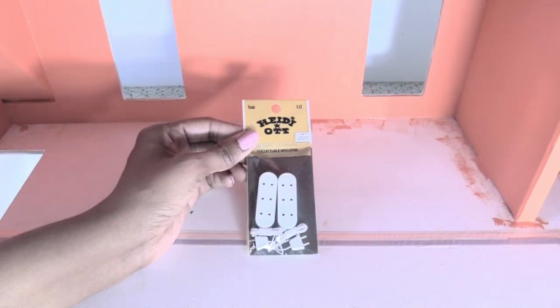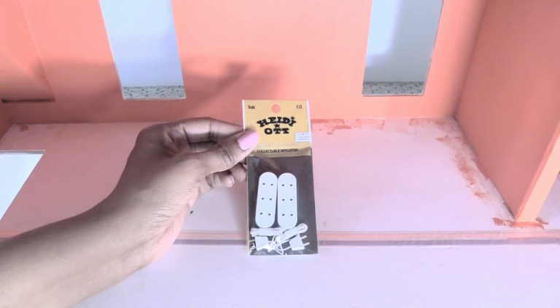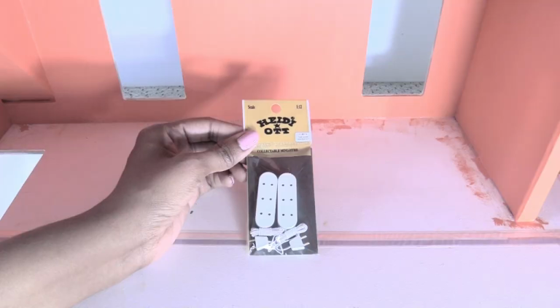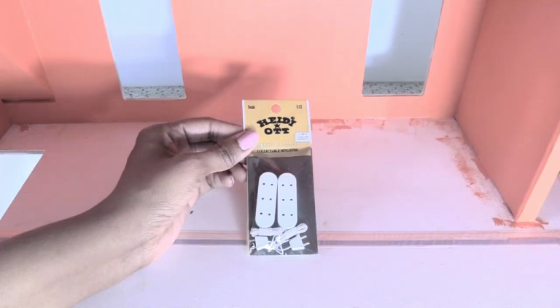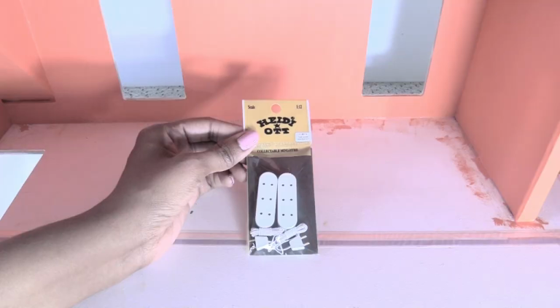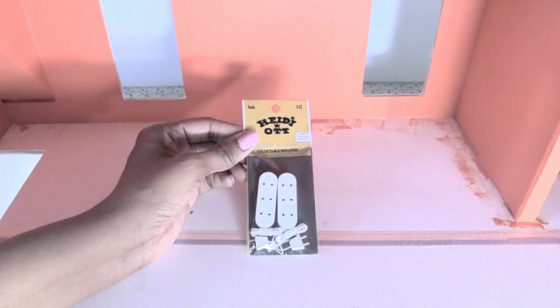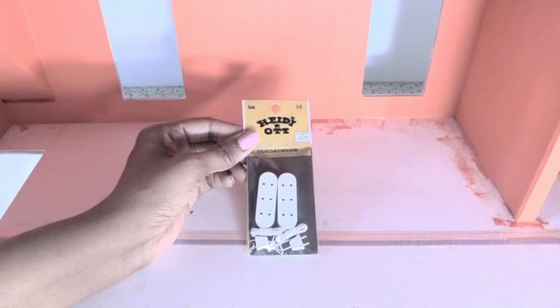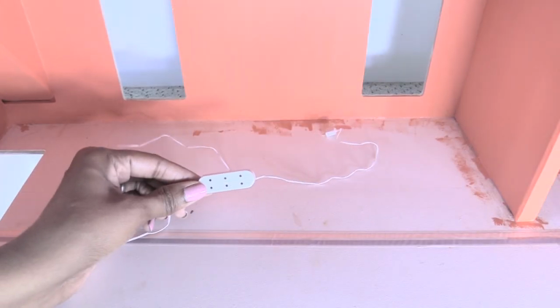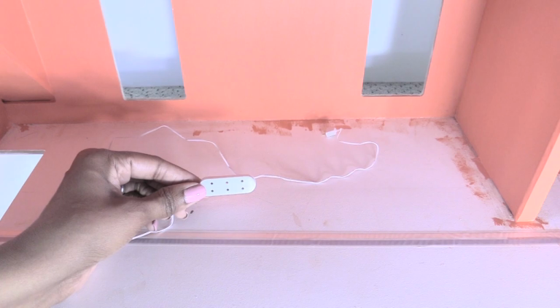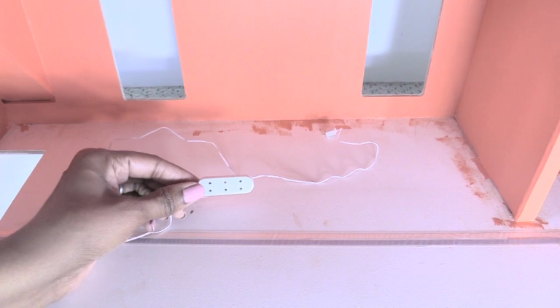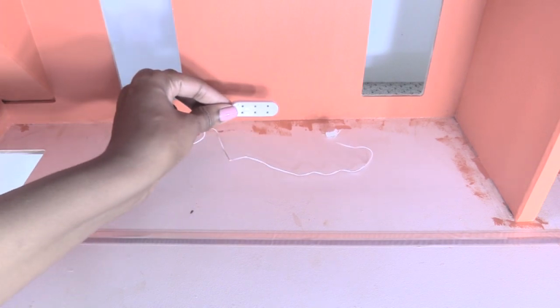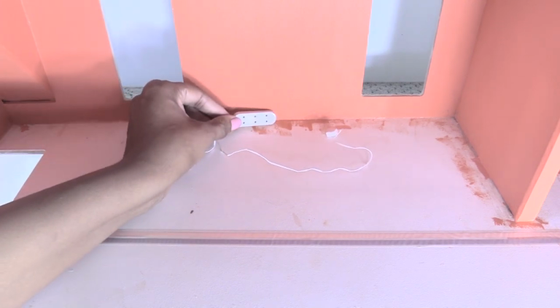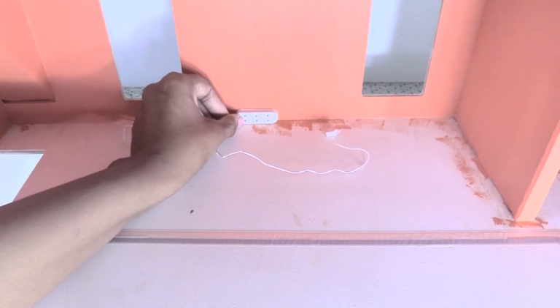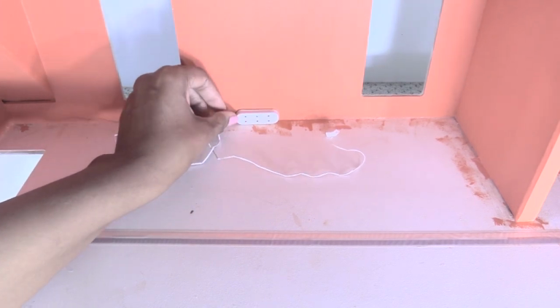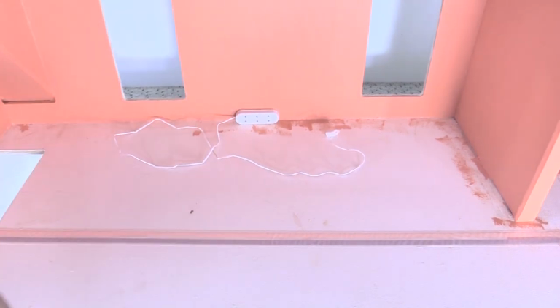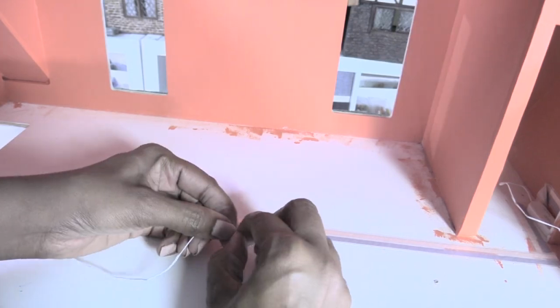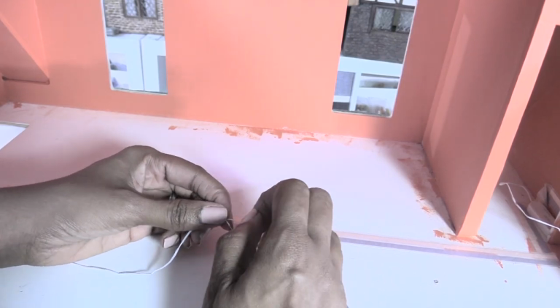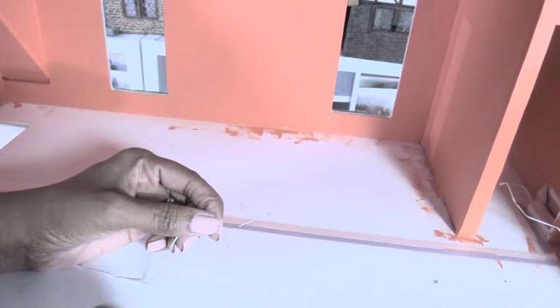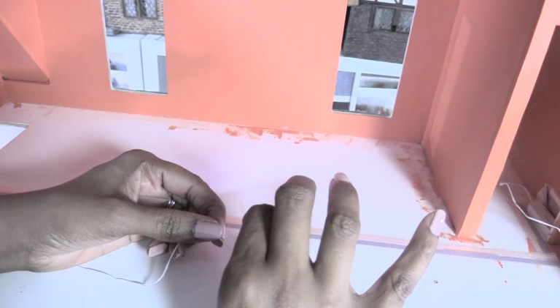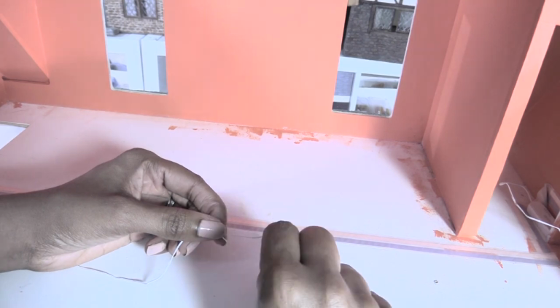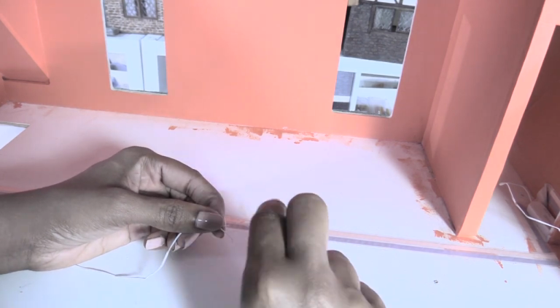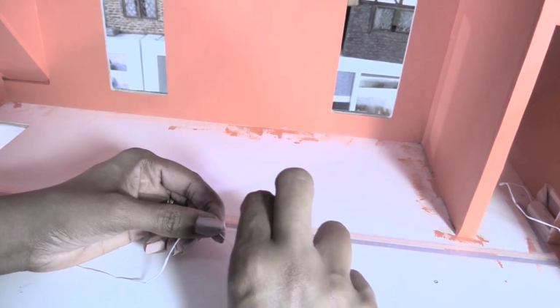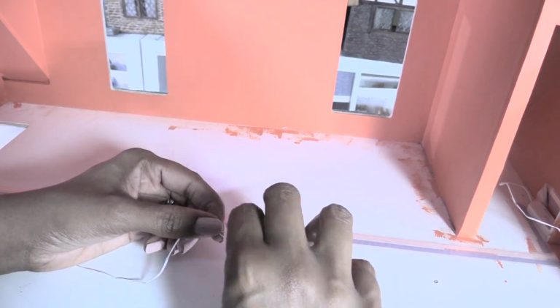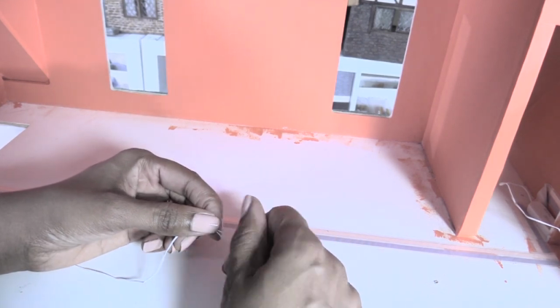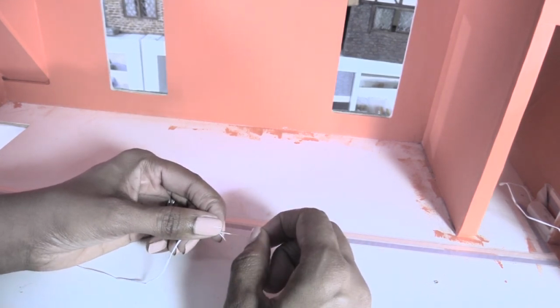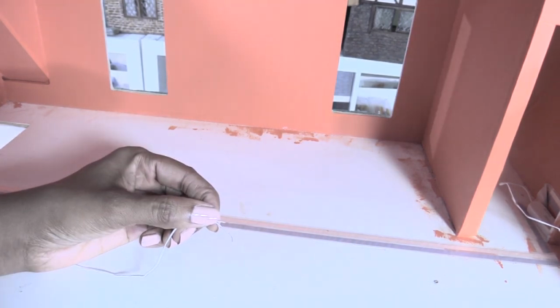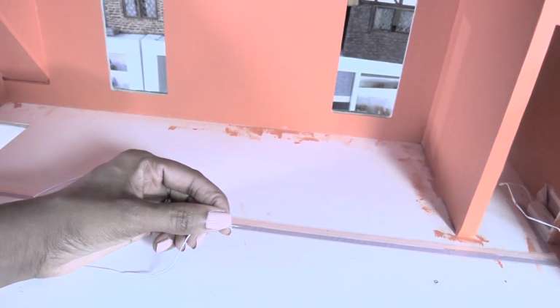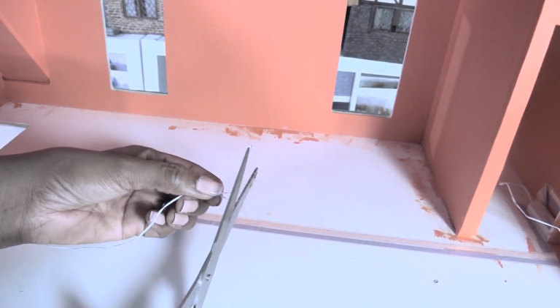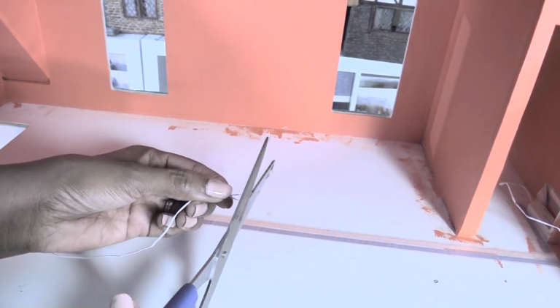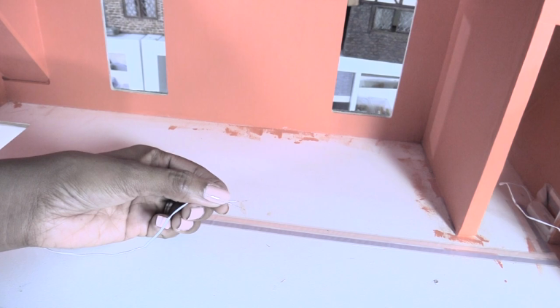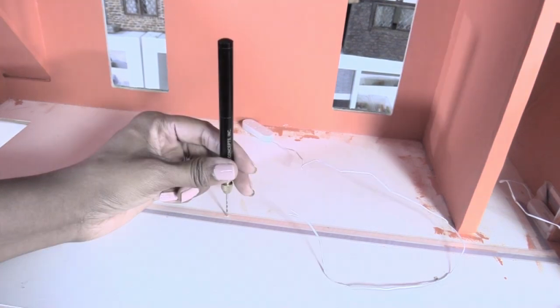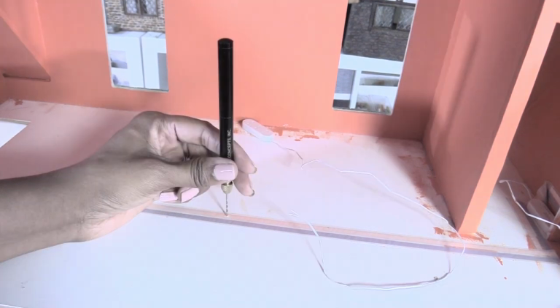I'm using these outlets that I got on eBay for lamps in the bedroom and then I'm also putting one behind the door for the light fixtures. I'm using the method that I showed in my wiring video to connect the outlets to the tape wire.